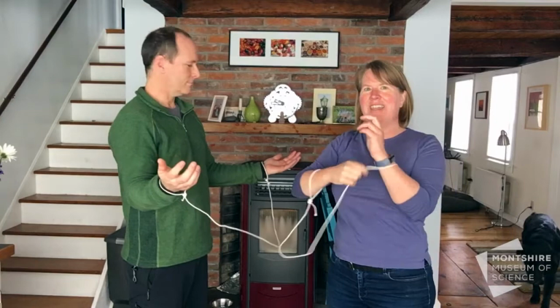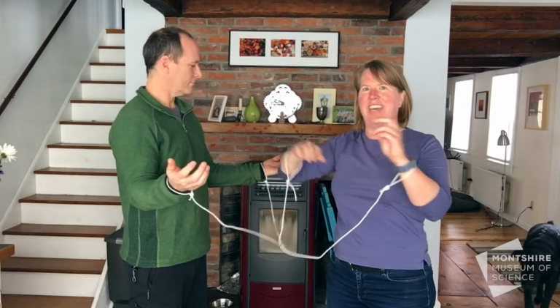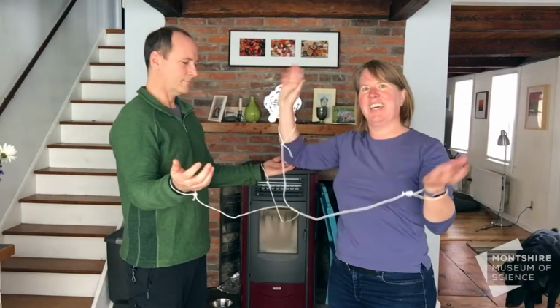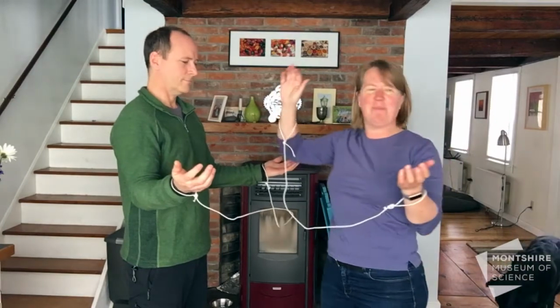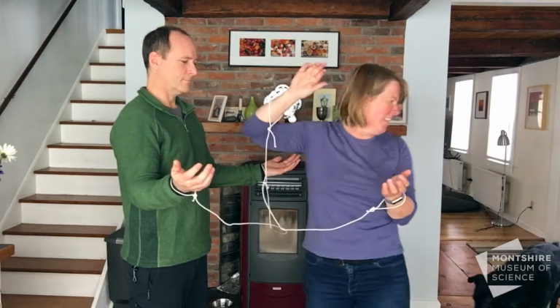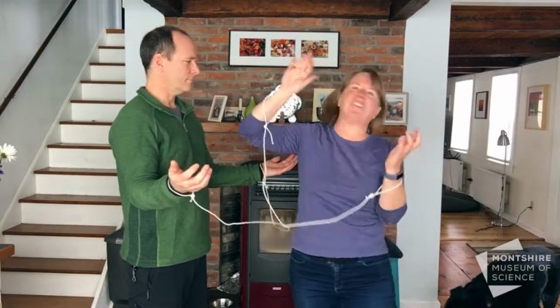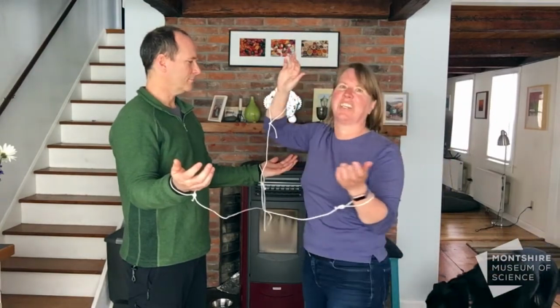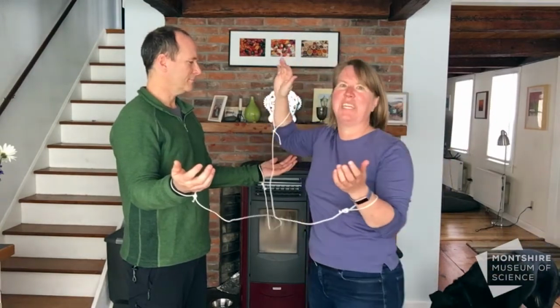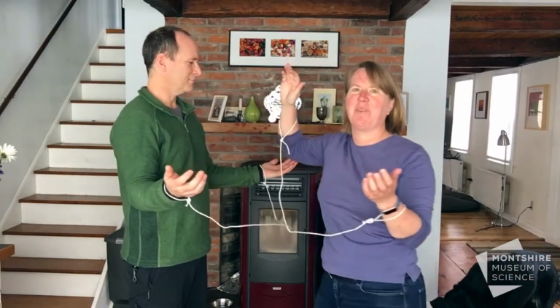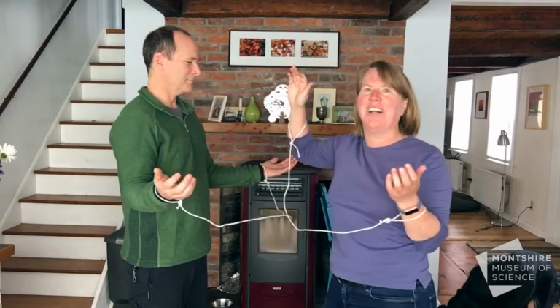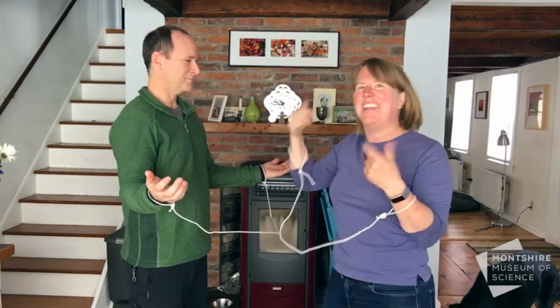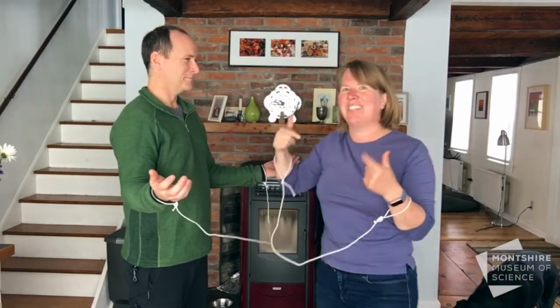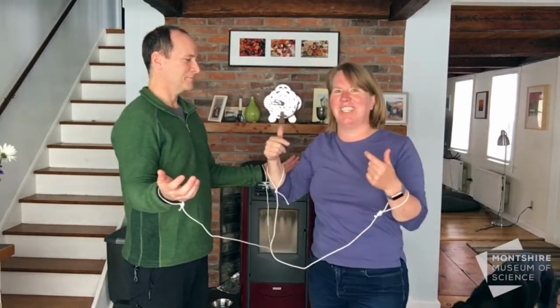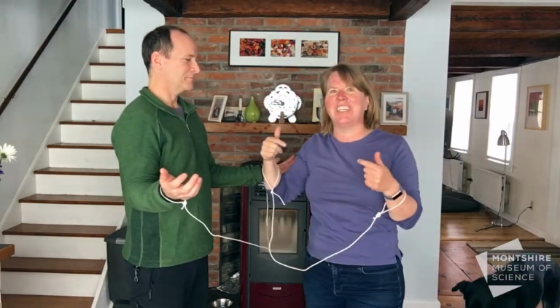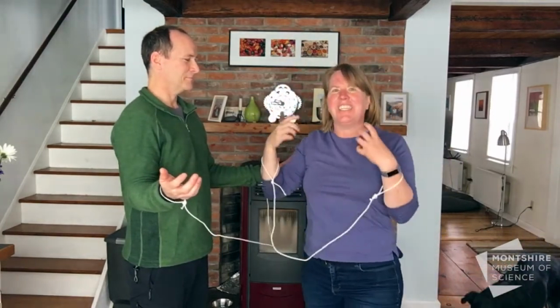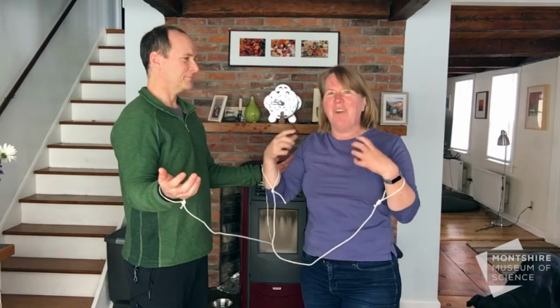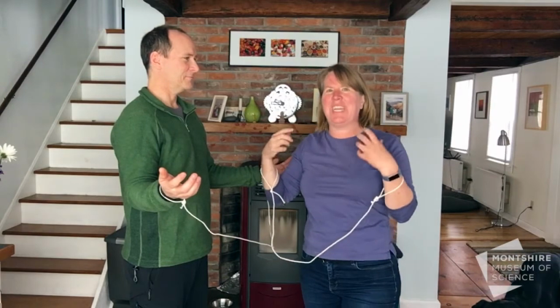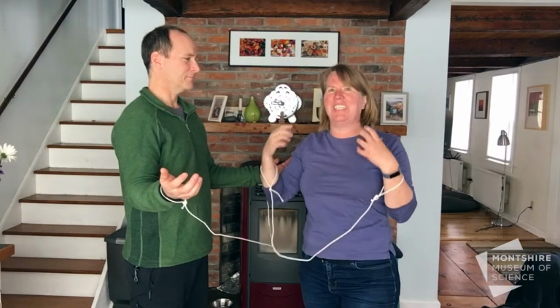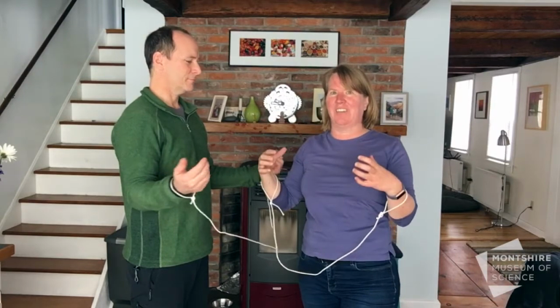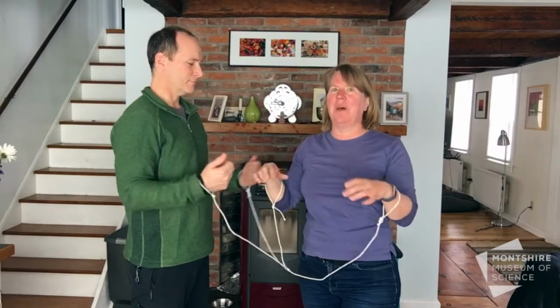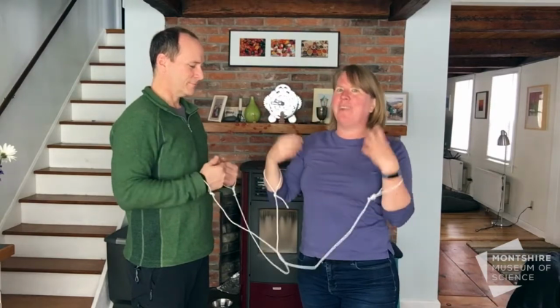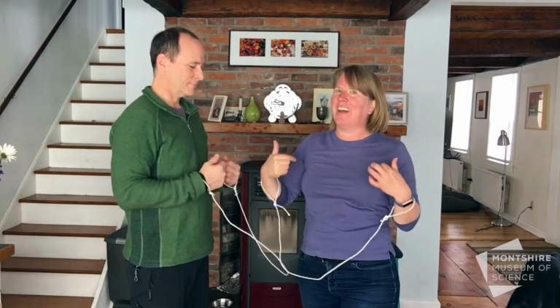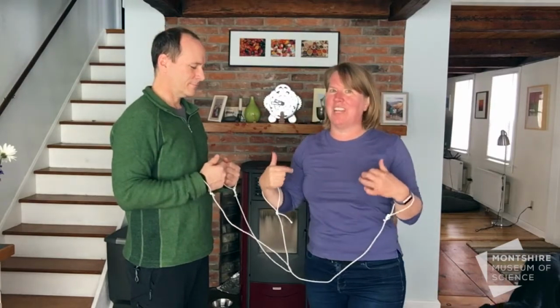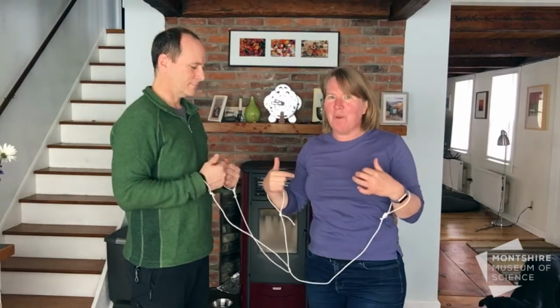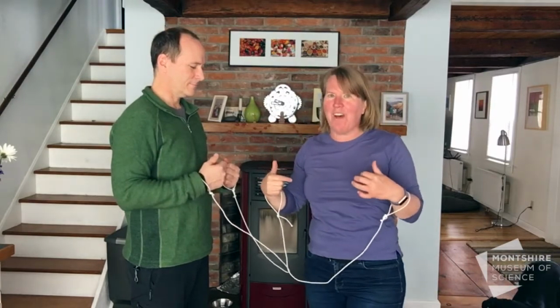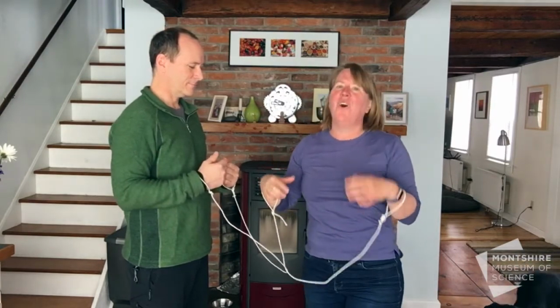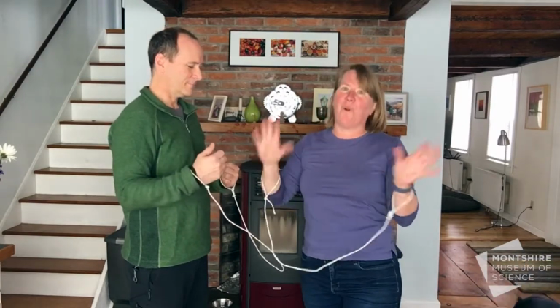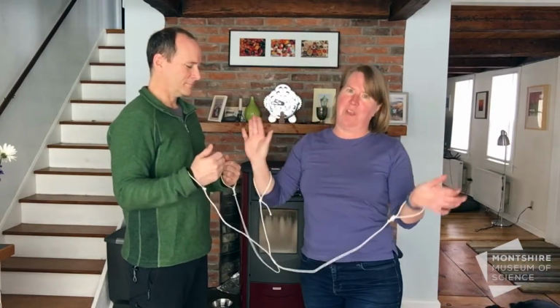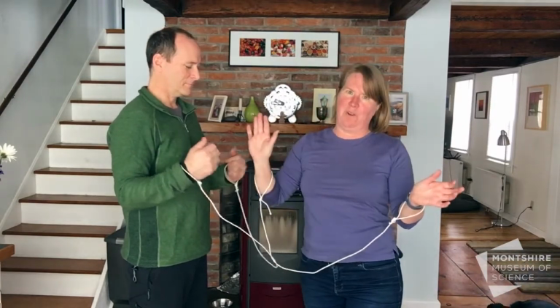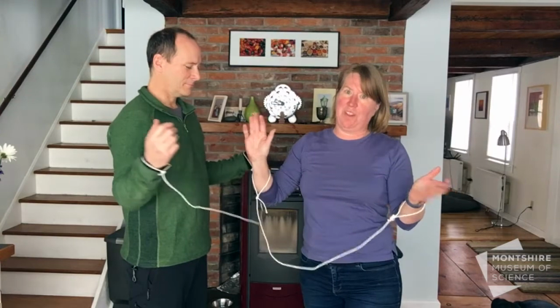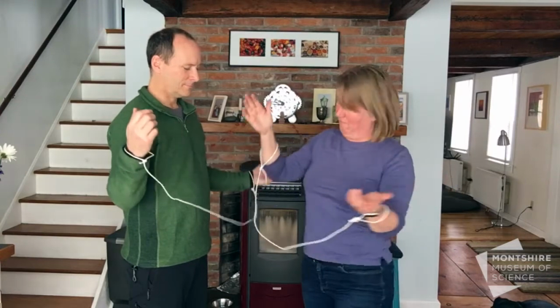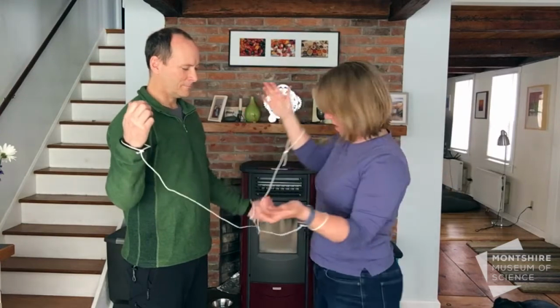It looks like our dog is coming to help as well. Now the challenge is: how do we get untangled, but we're not allowed to take the ropes off or cut the ropes. So here we go.